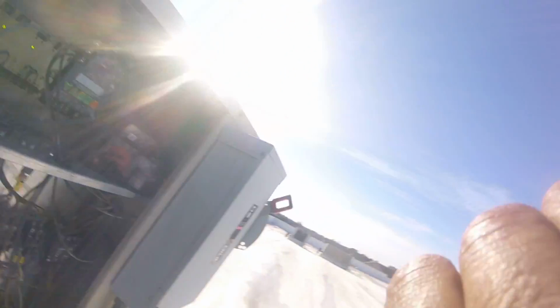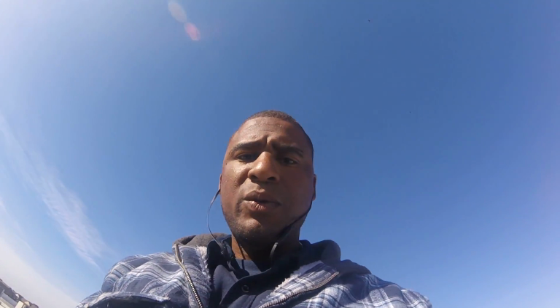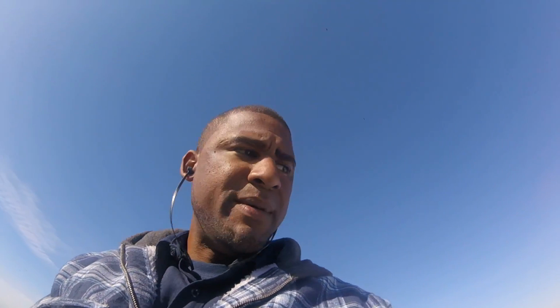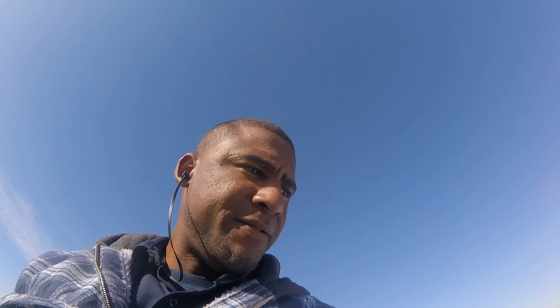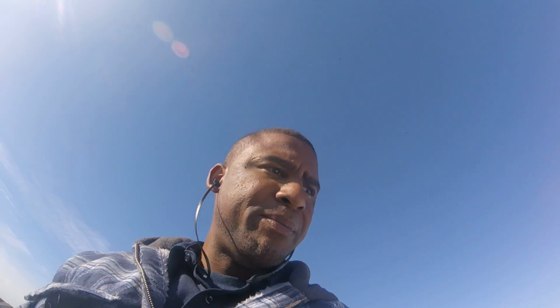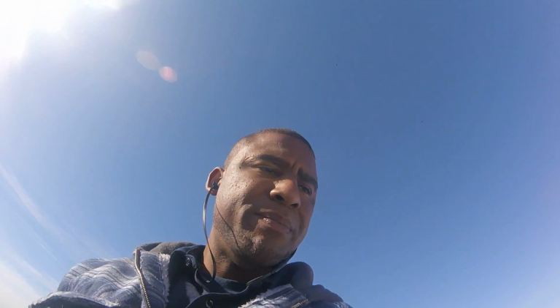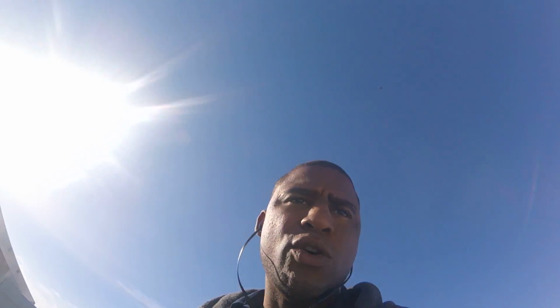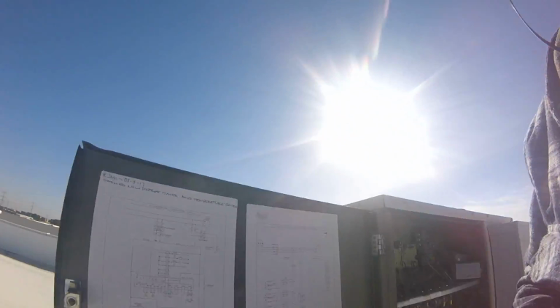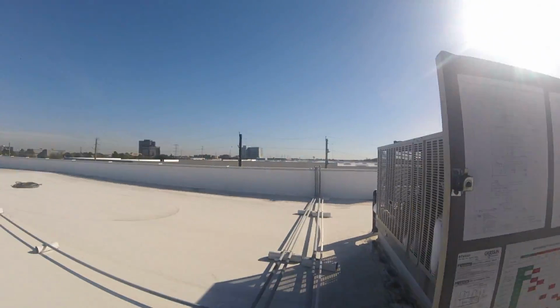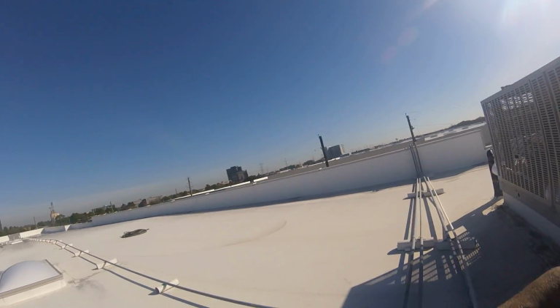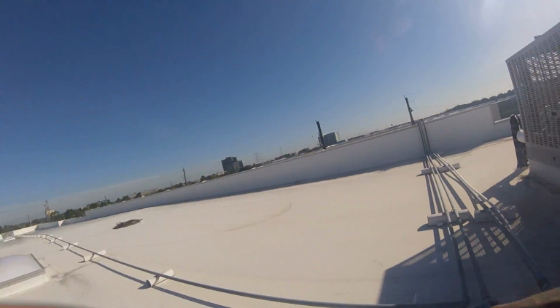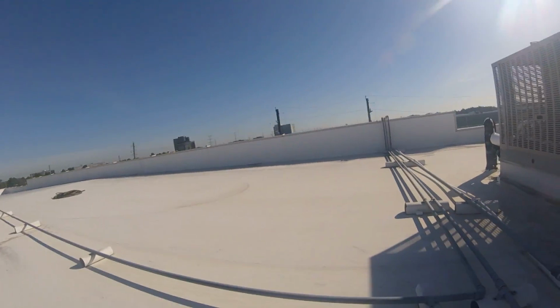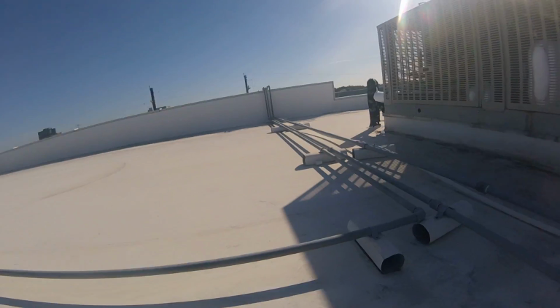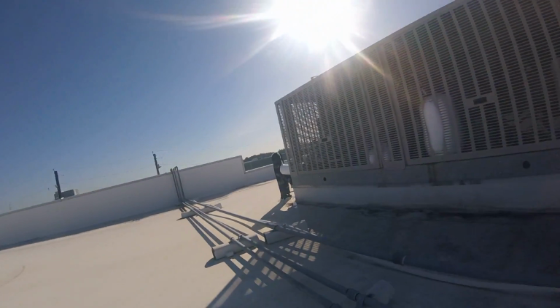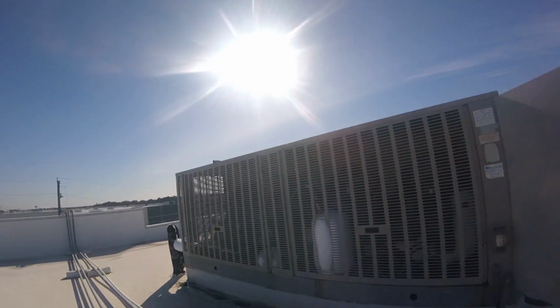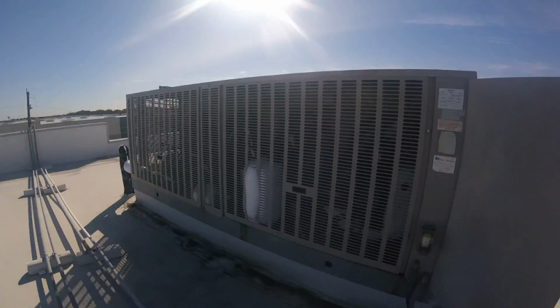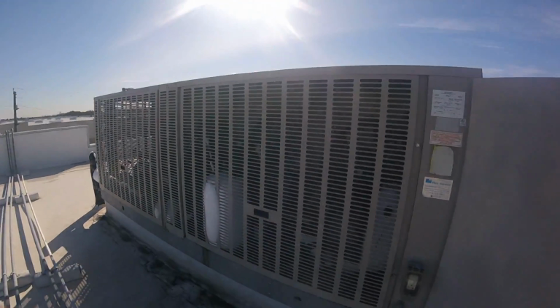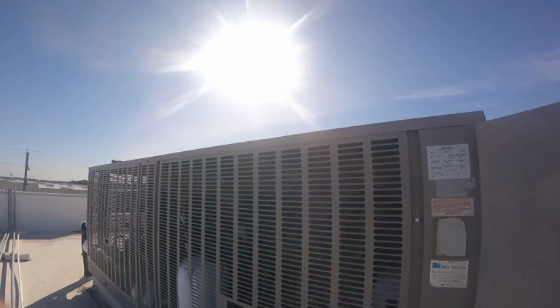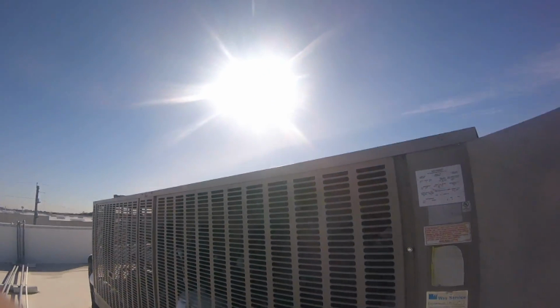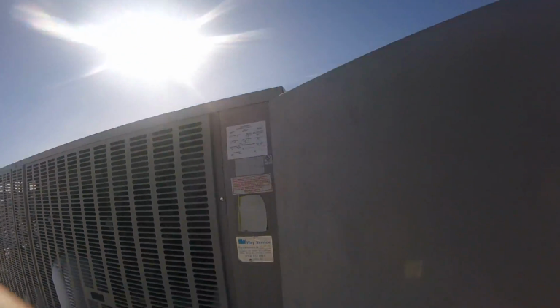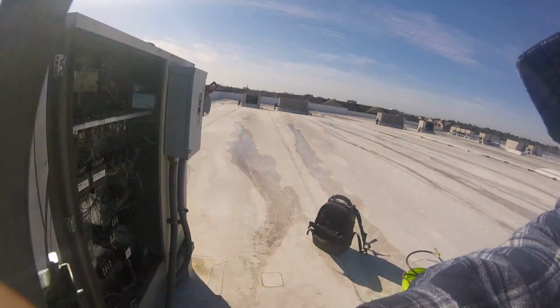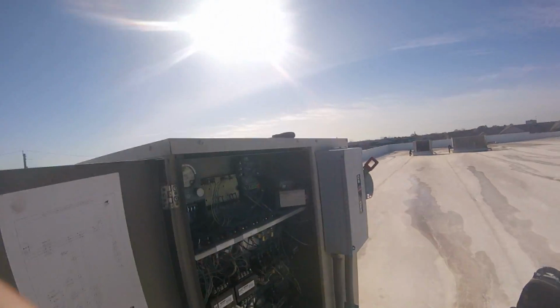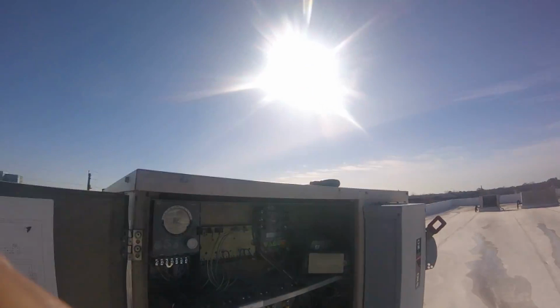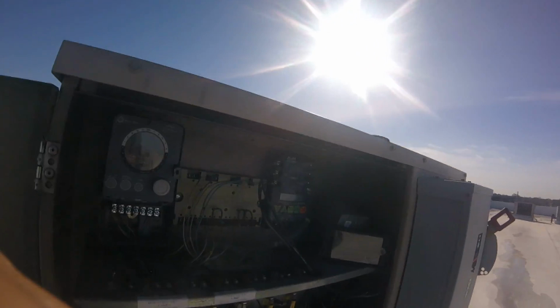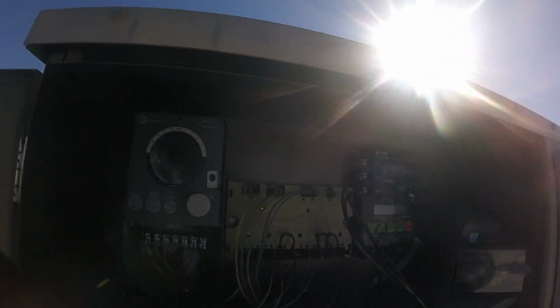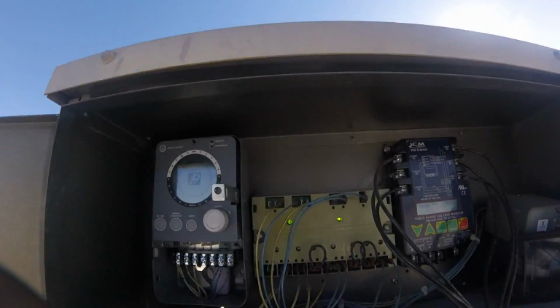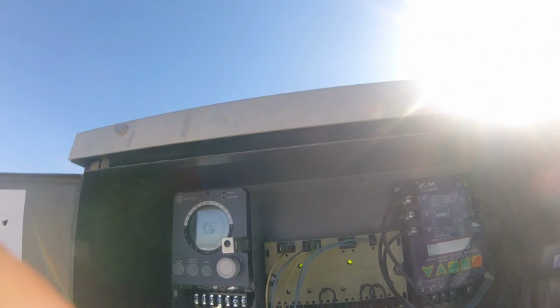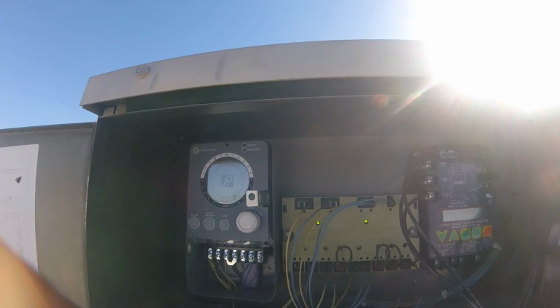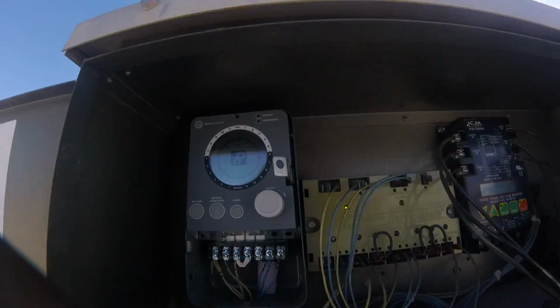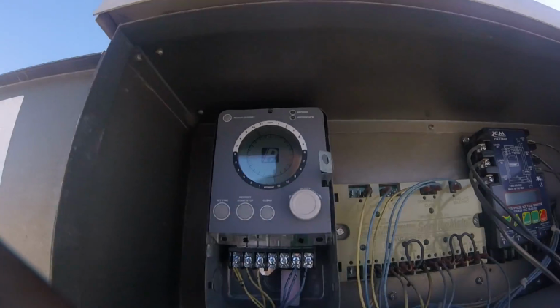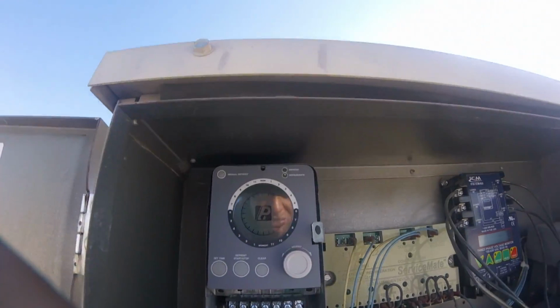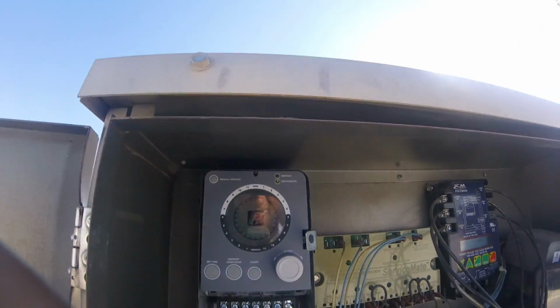What up A-Spec people! We got a freezer. I want to show how to set the defrost timer.